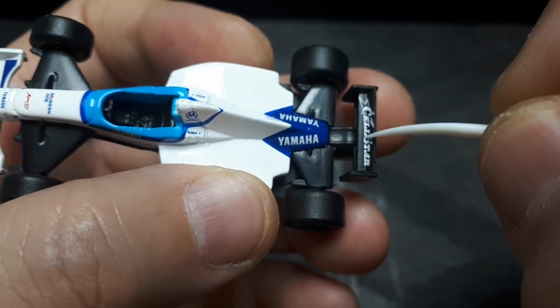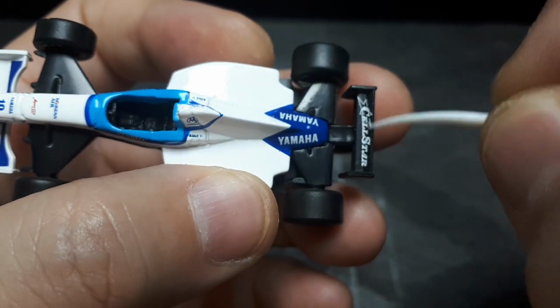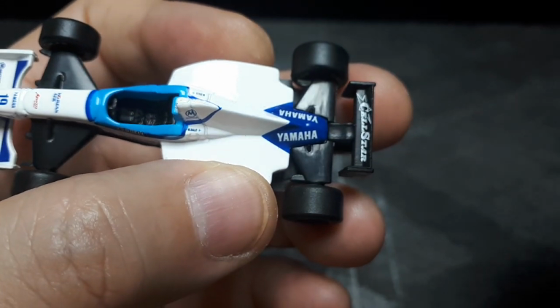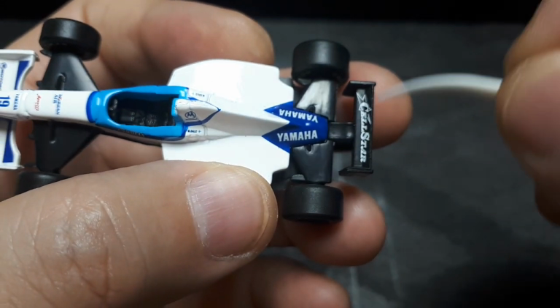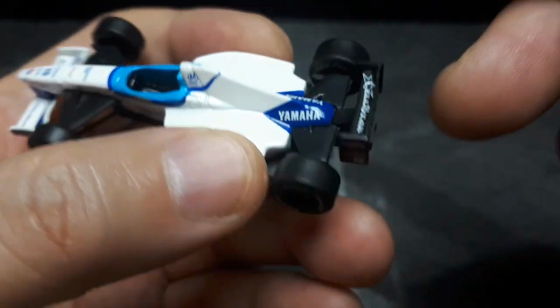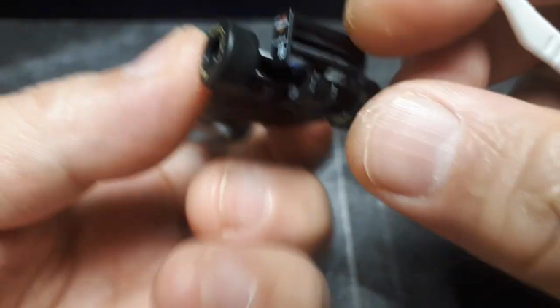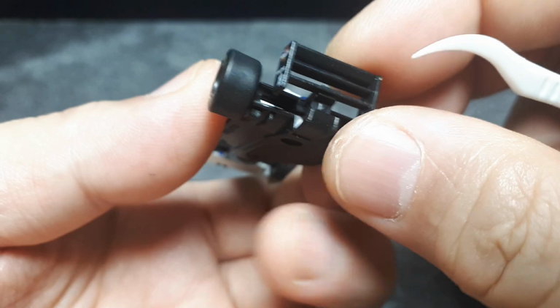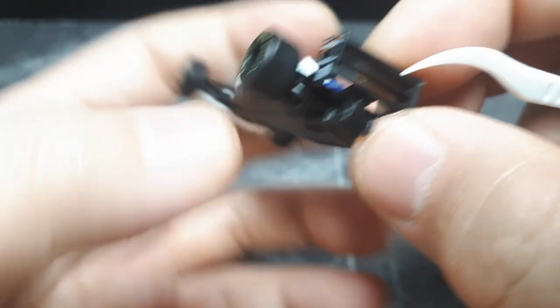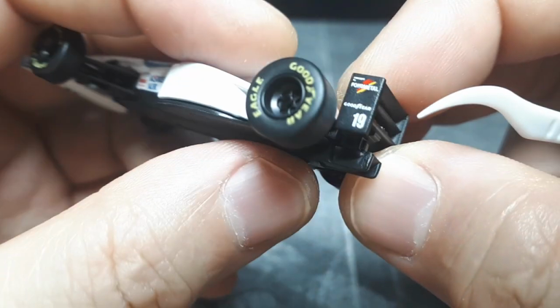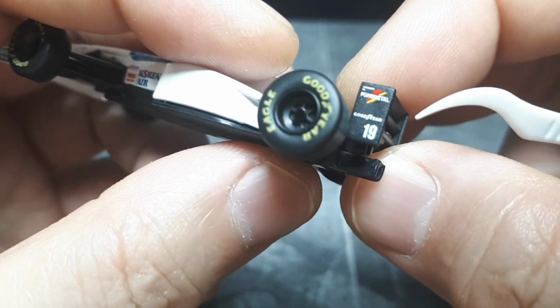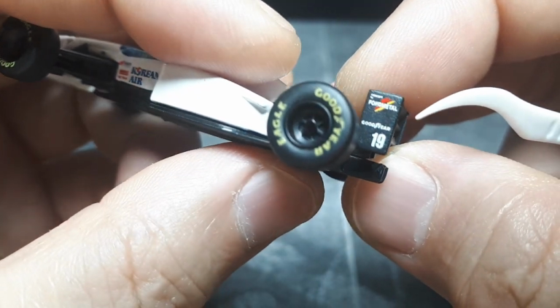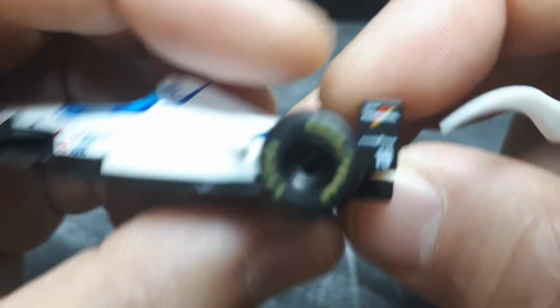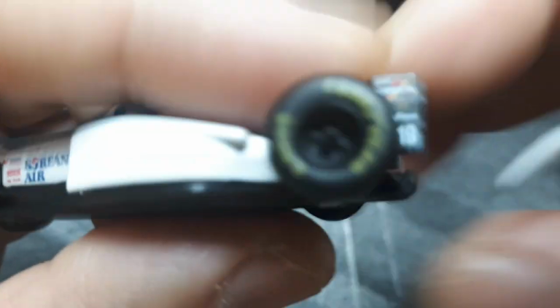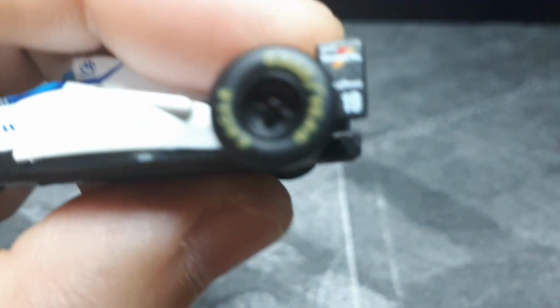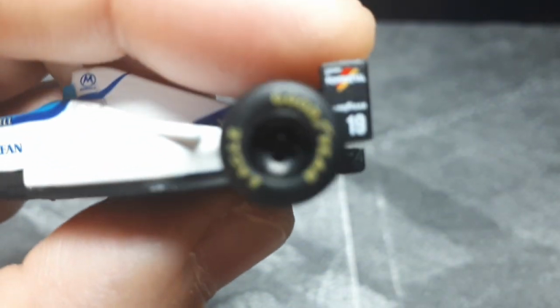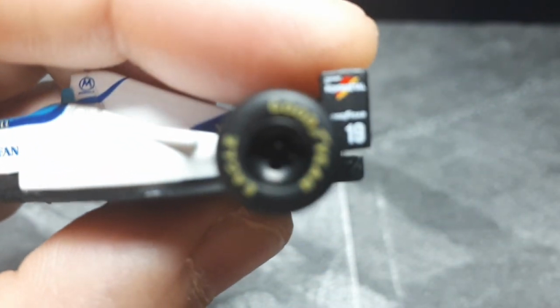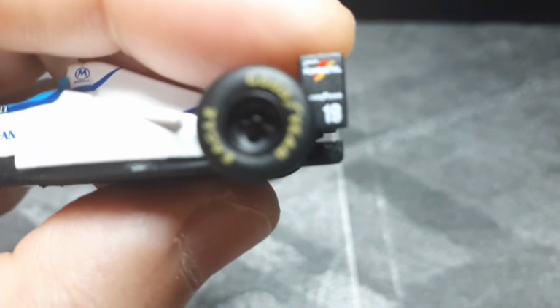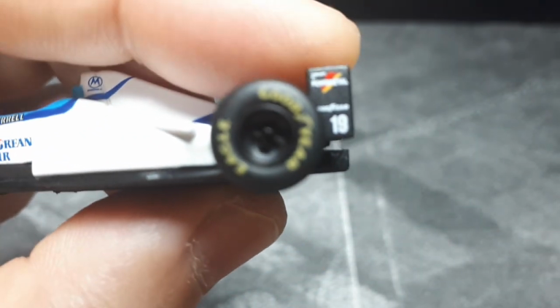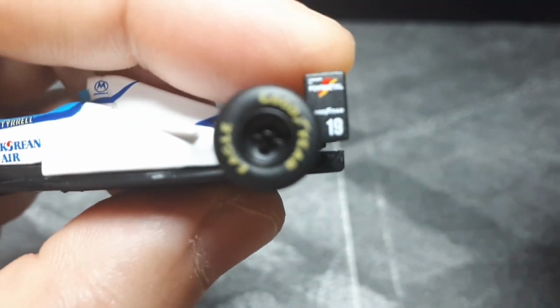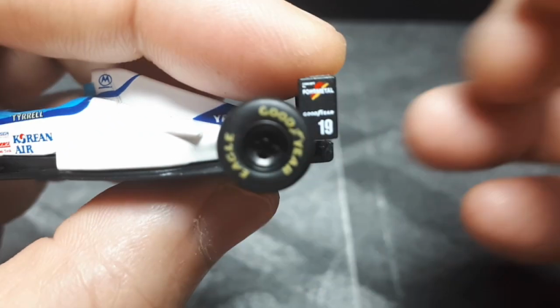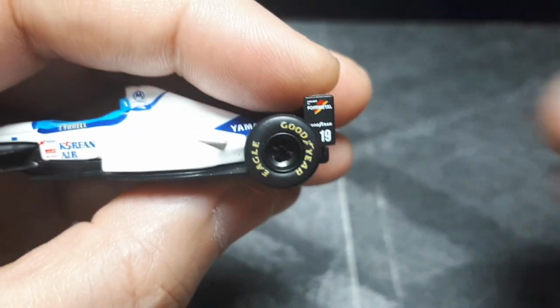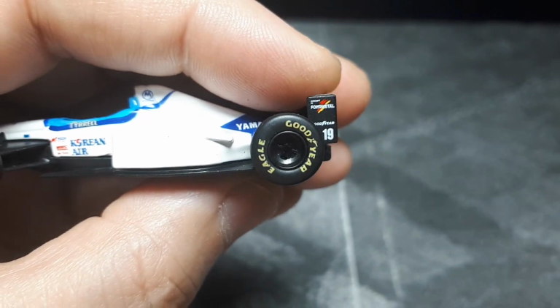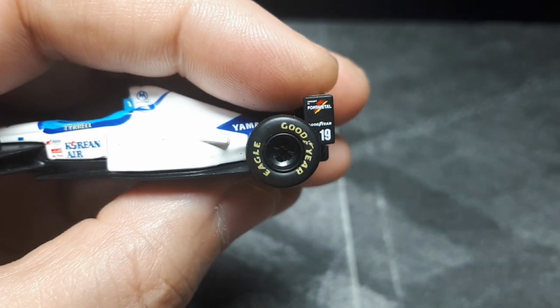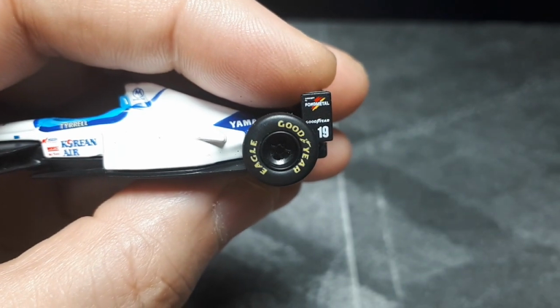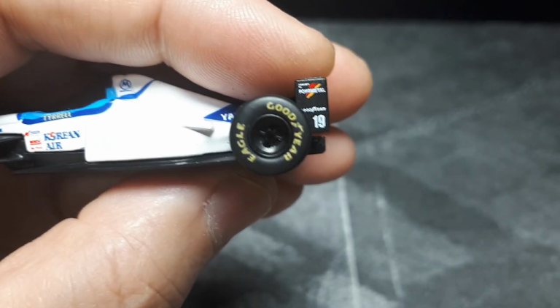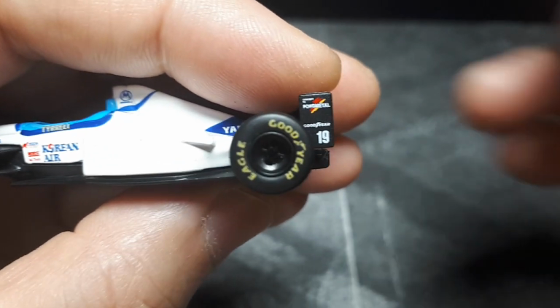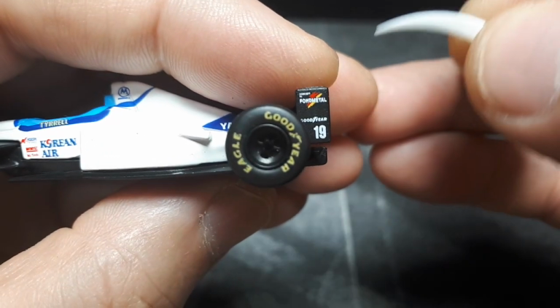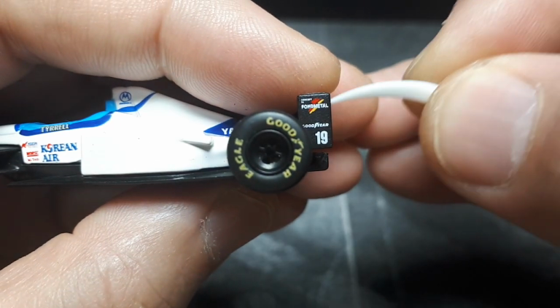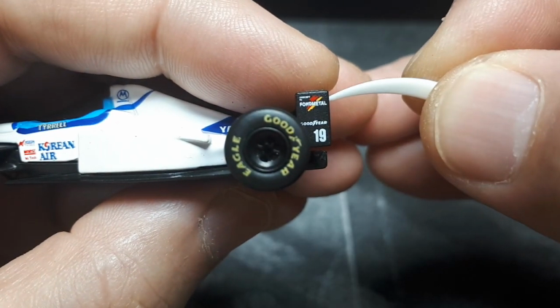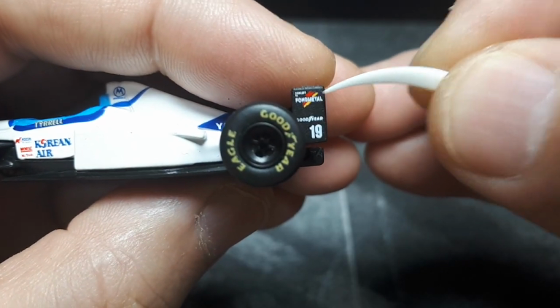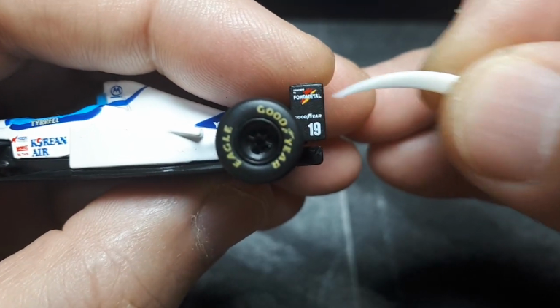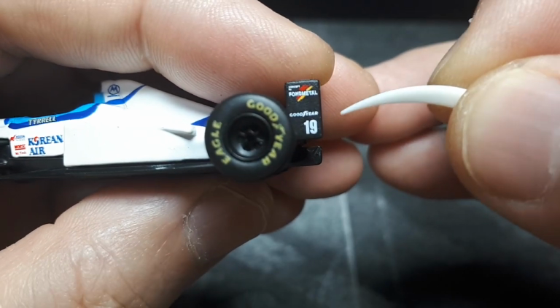That's L-Star — I don't know what that is. What is this? Fondmetal? Sounds German. Maybe they make wheels — I can't remember.